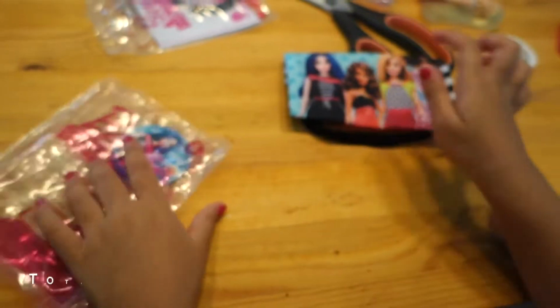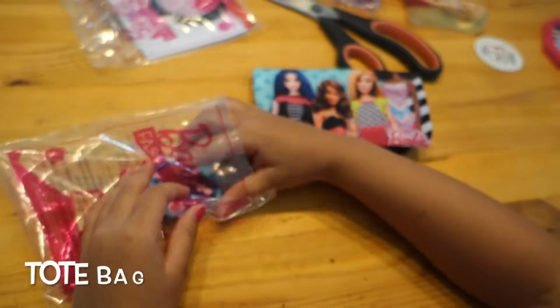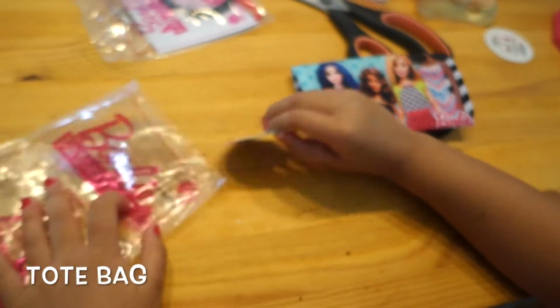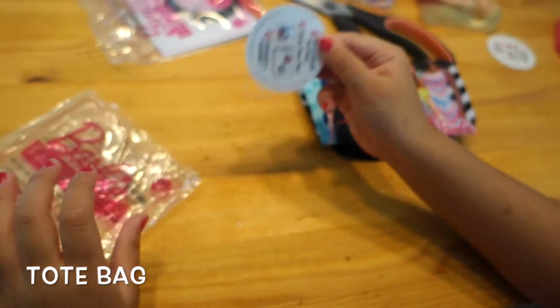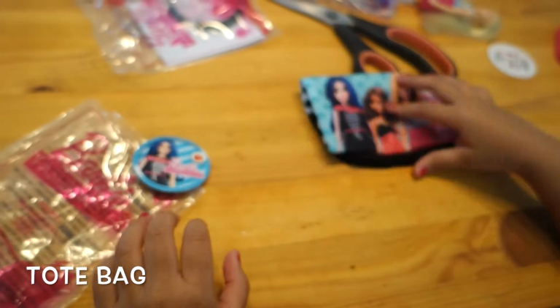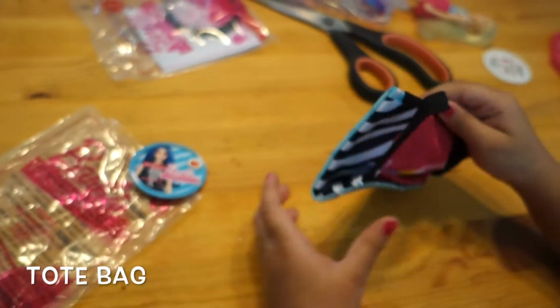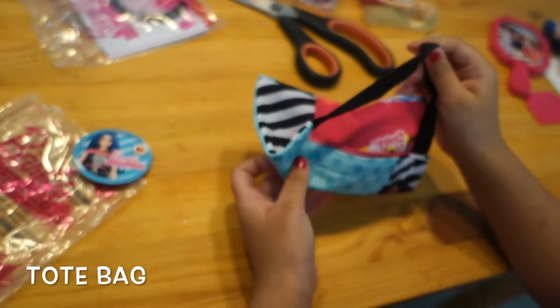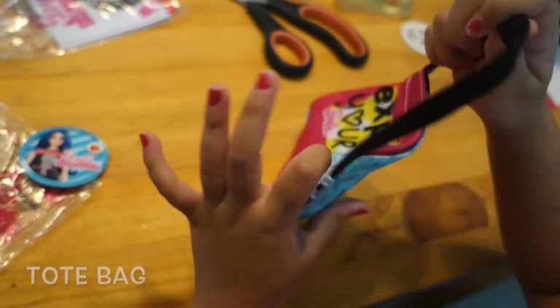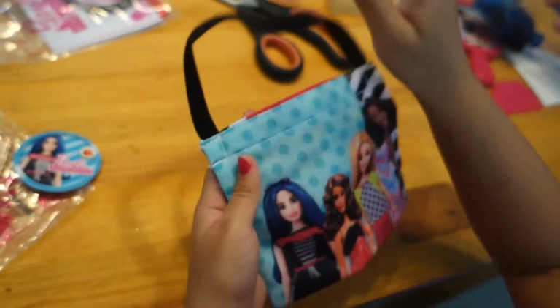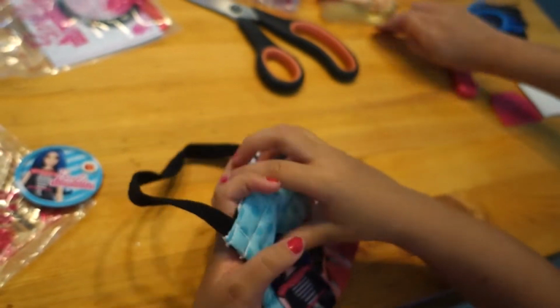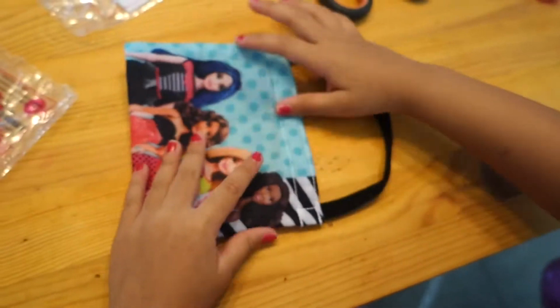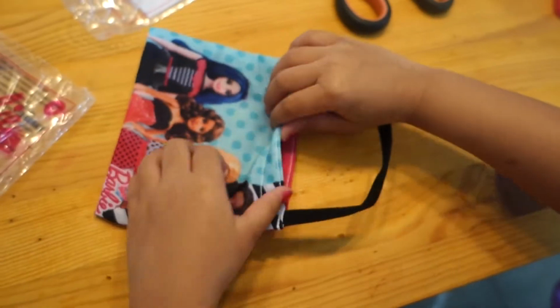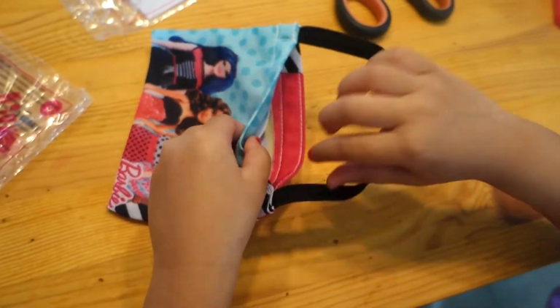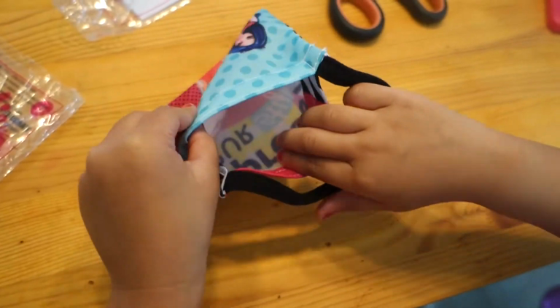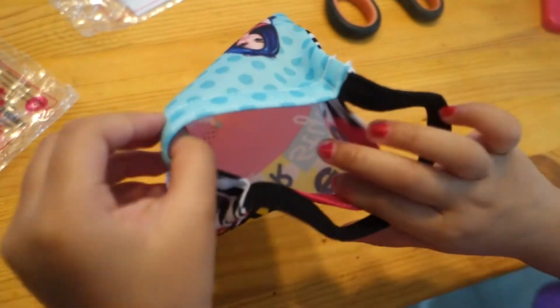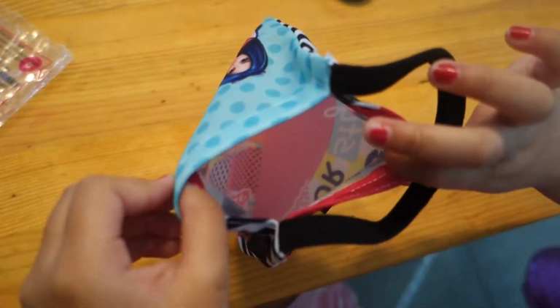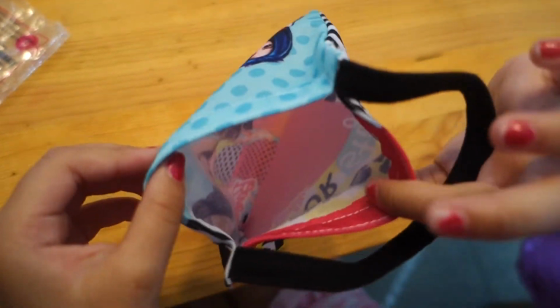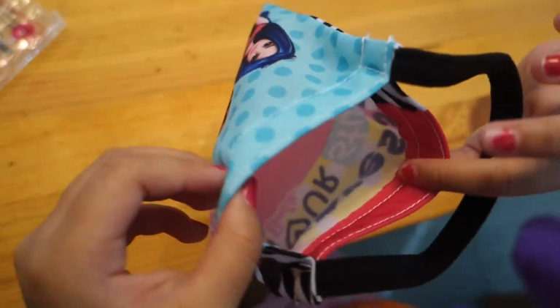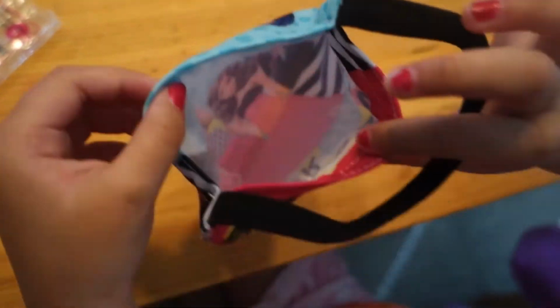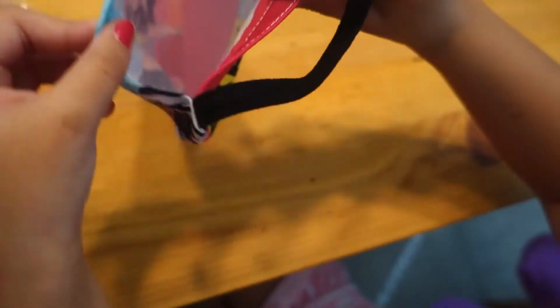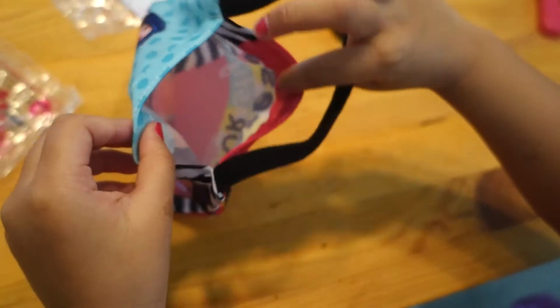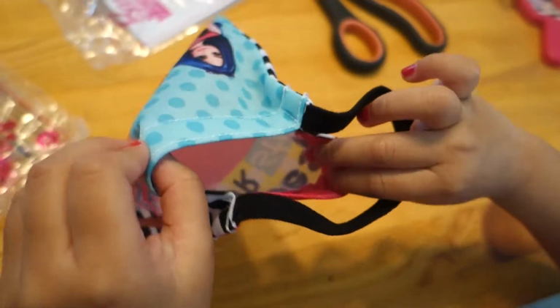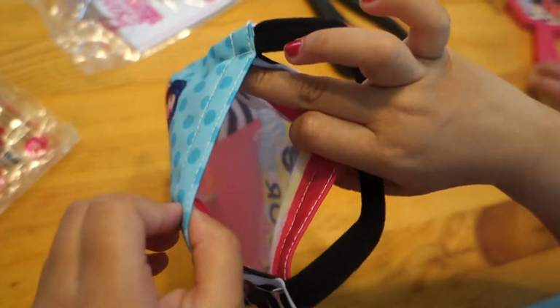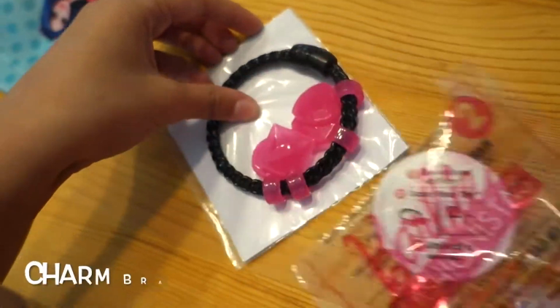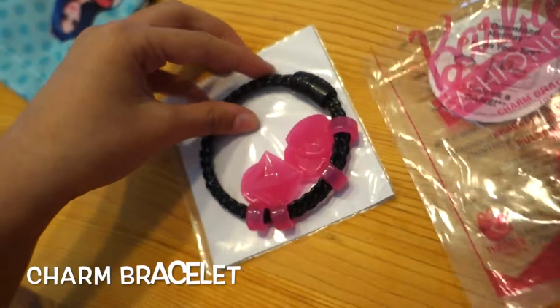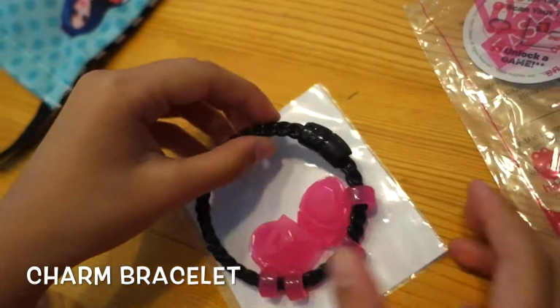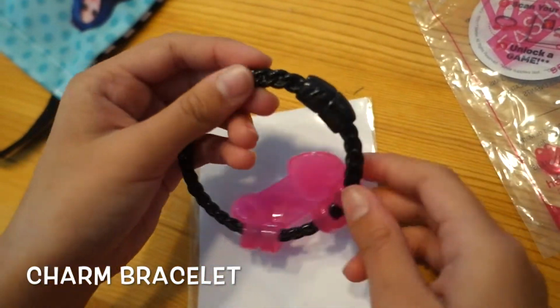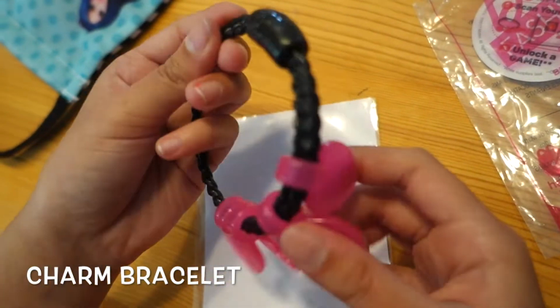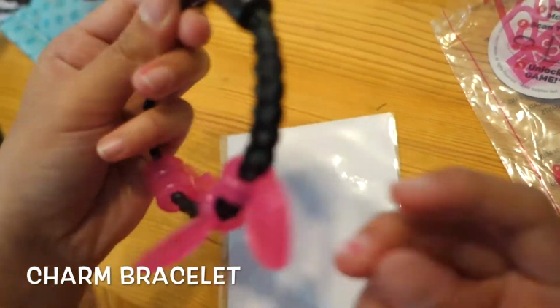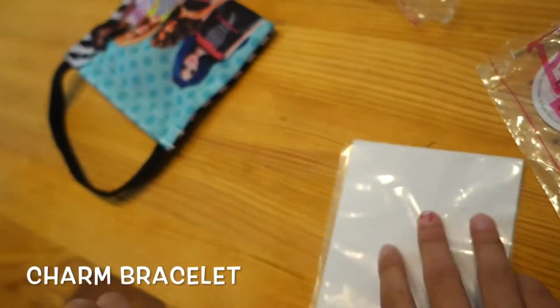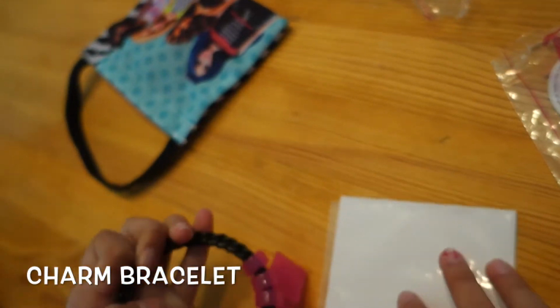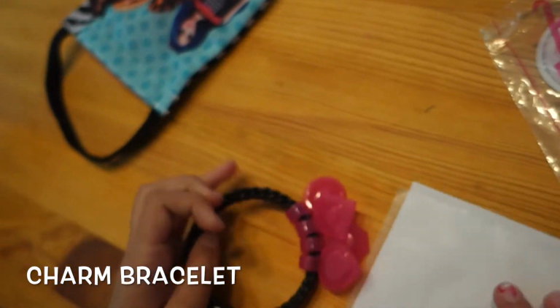Now we are going to open the tote bag. So here's inside — see the little Bobbies. So here's the charm bracelet. Ooh, it looks so cute!